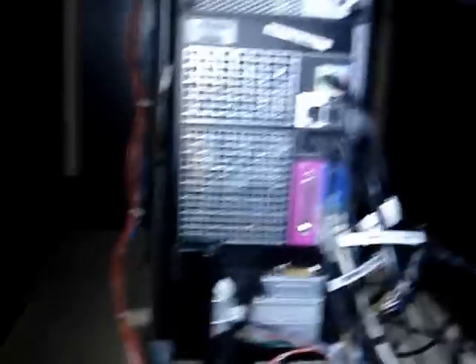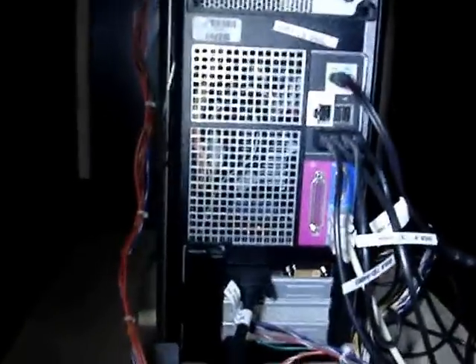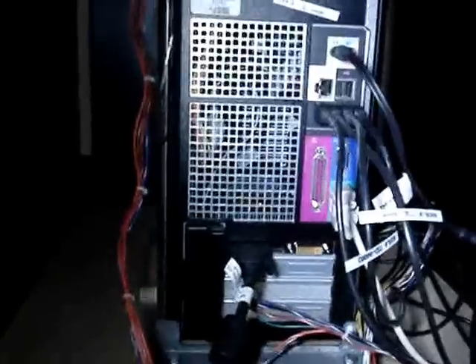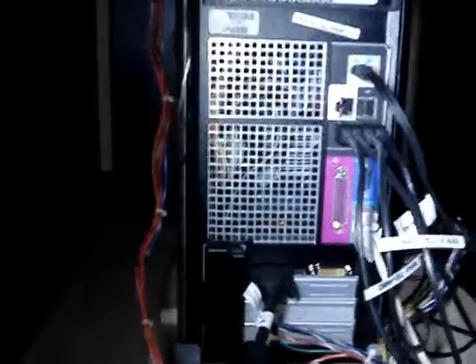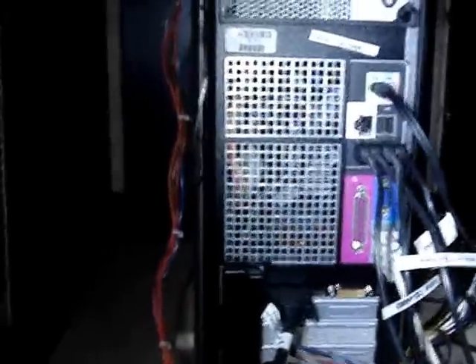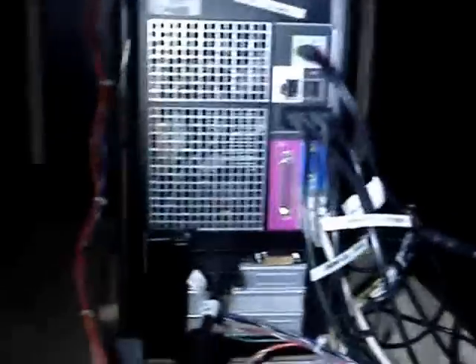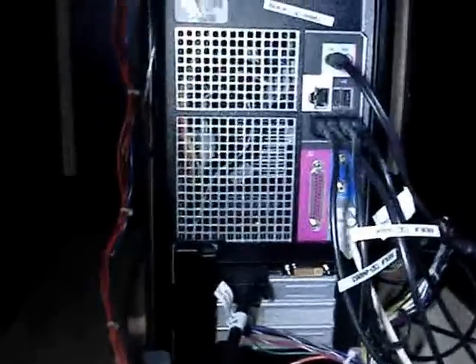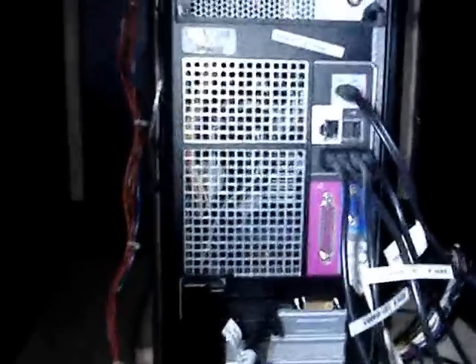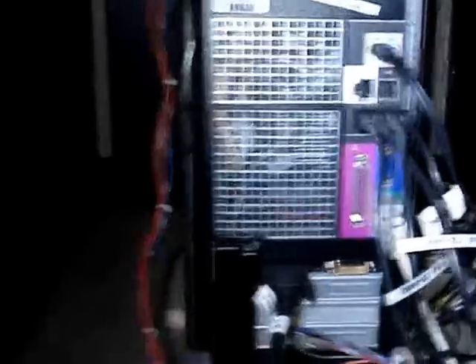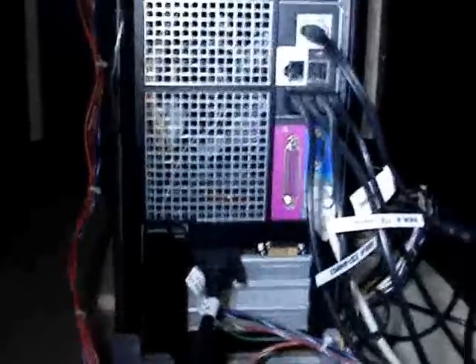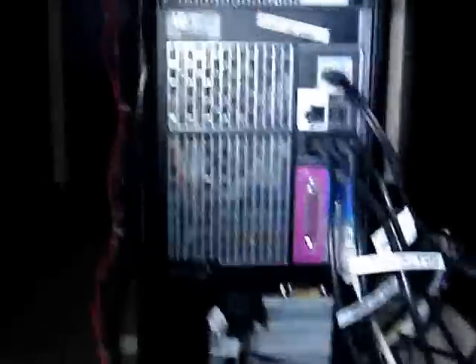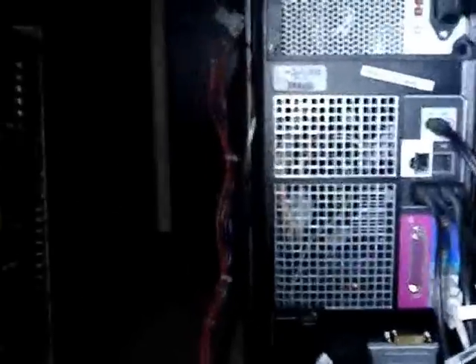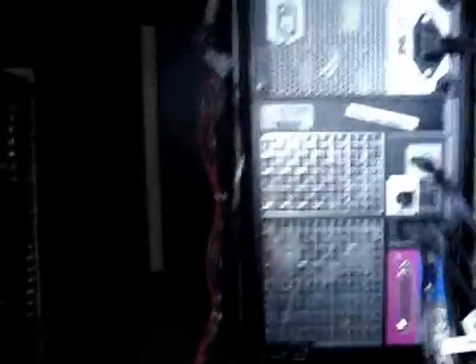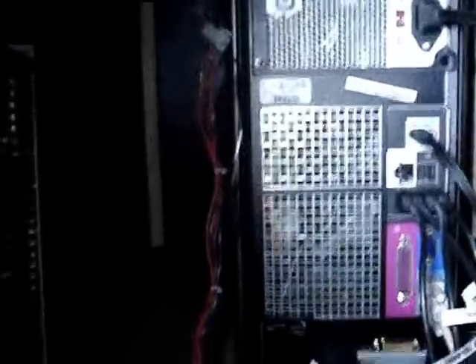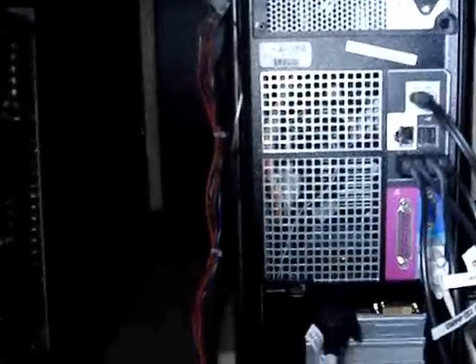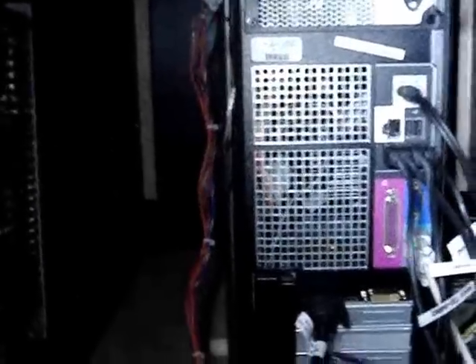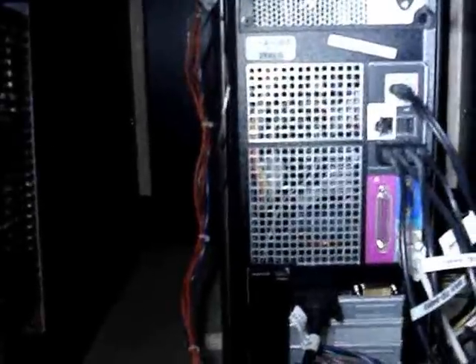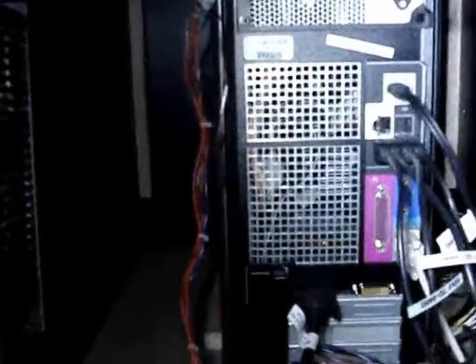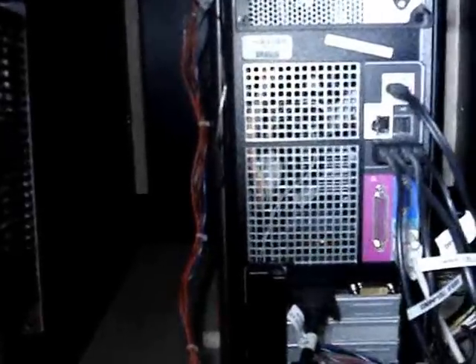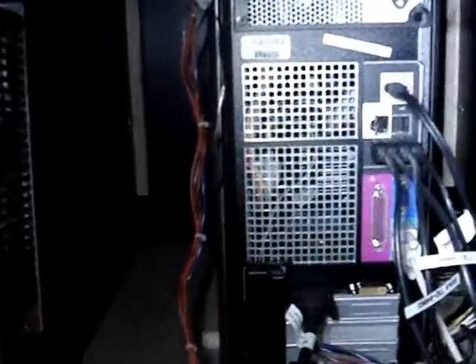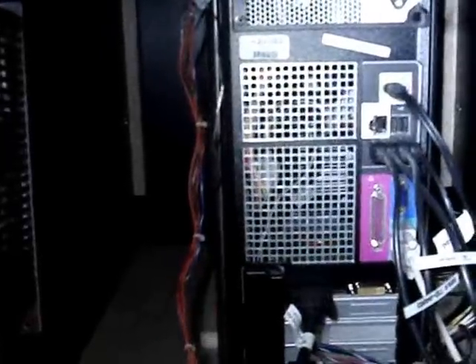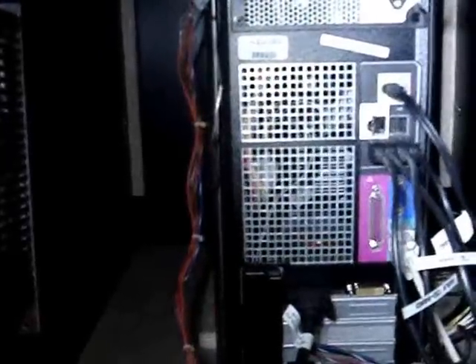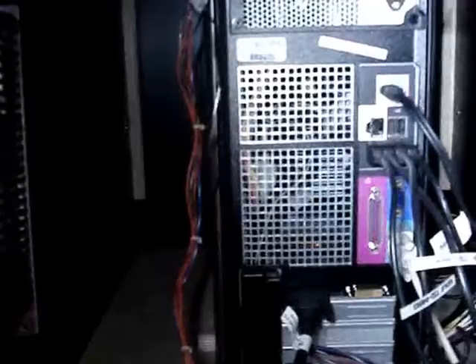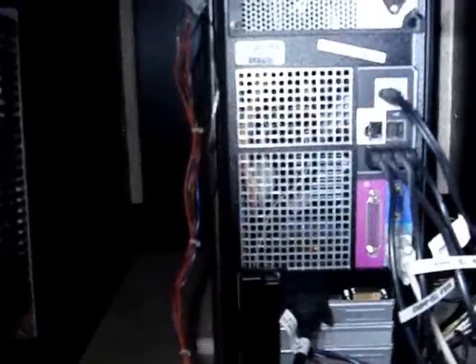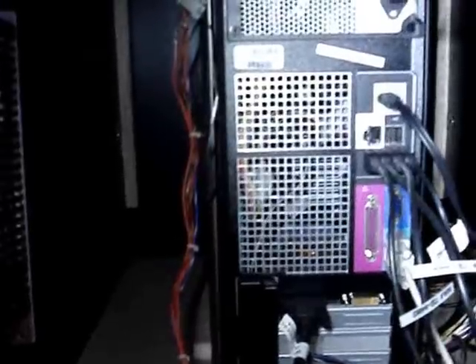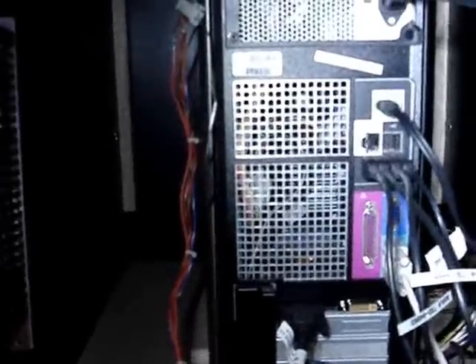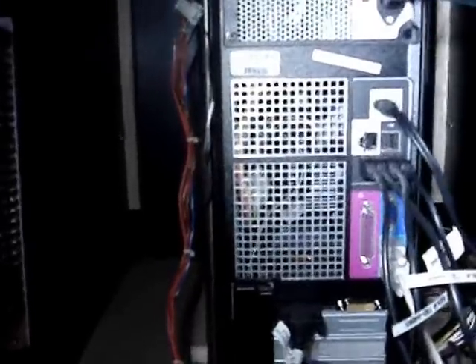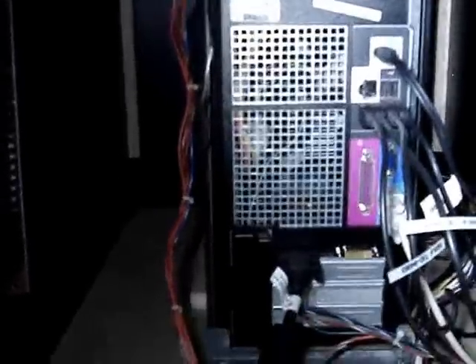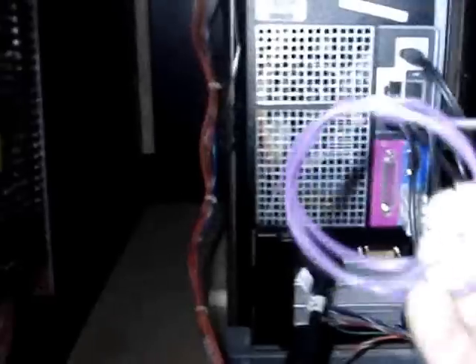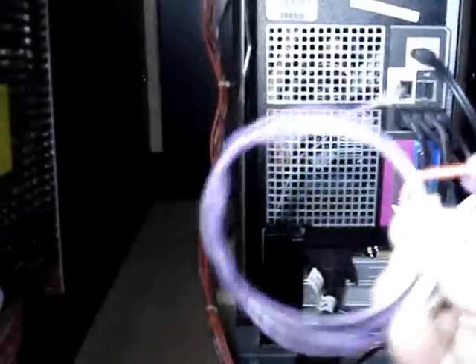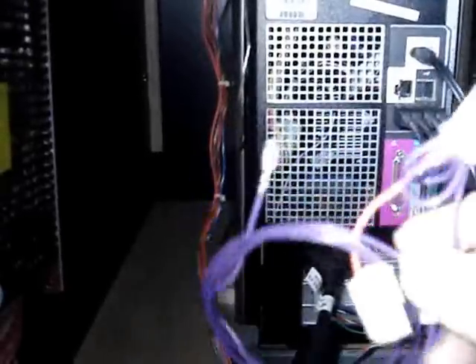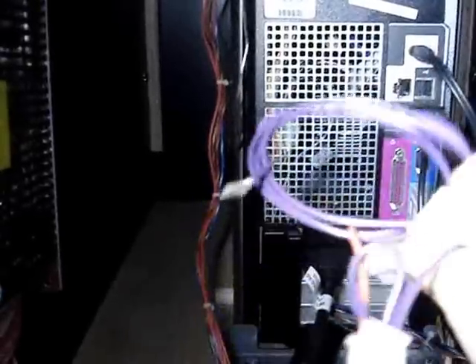All right, here we are in the back of the Terminator Salvation Arcade game. Today we're going to do an upgrade — we're going to install a harness, and here's the harness right here.